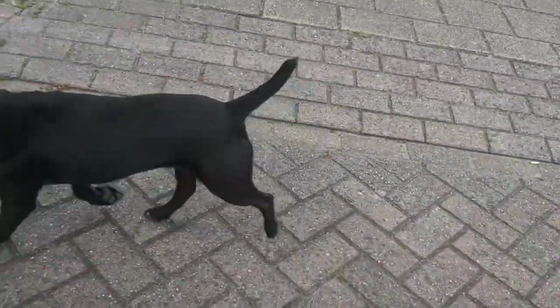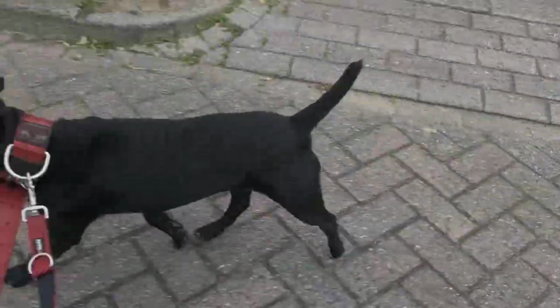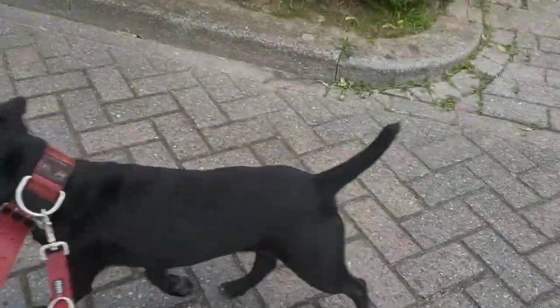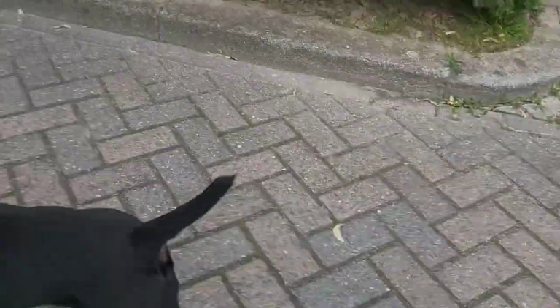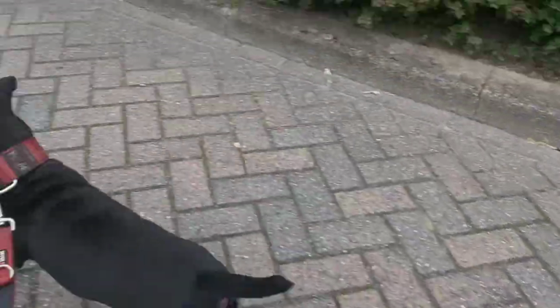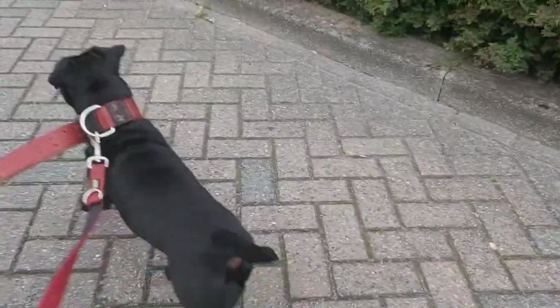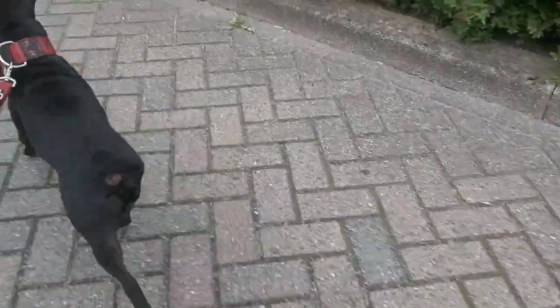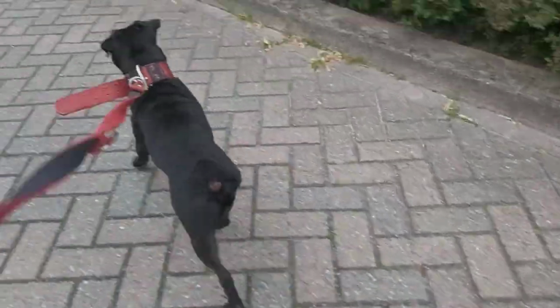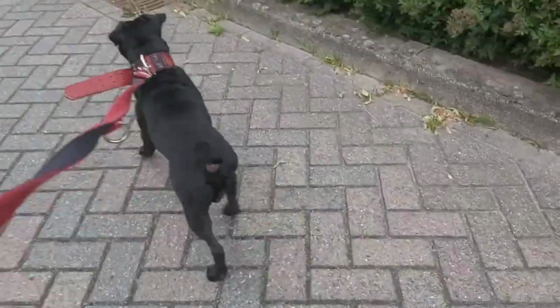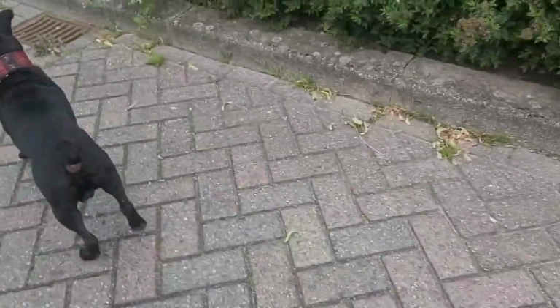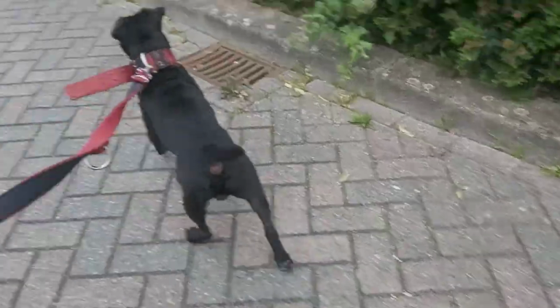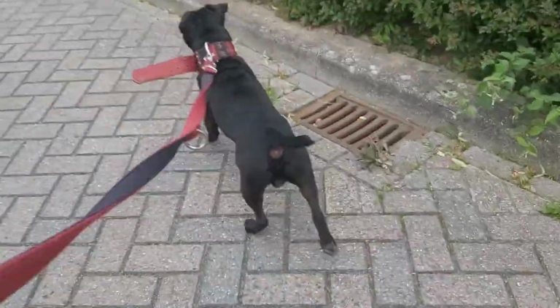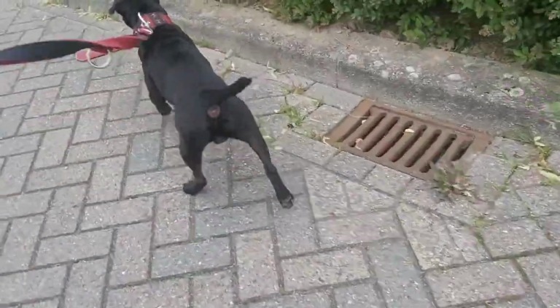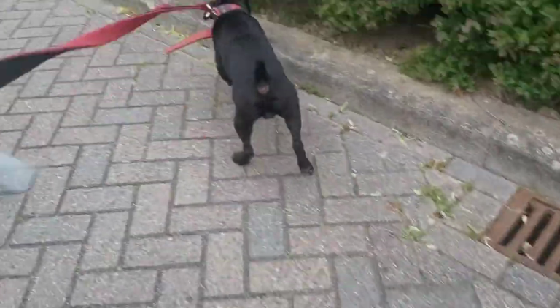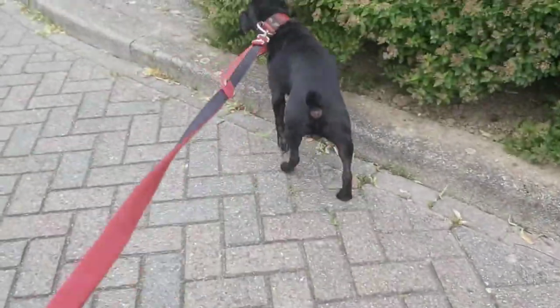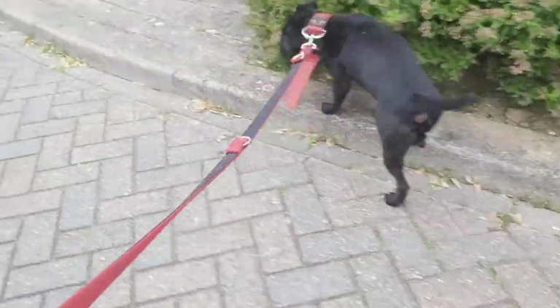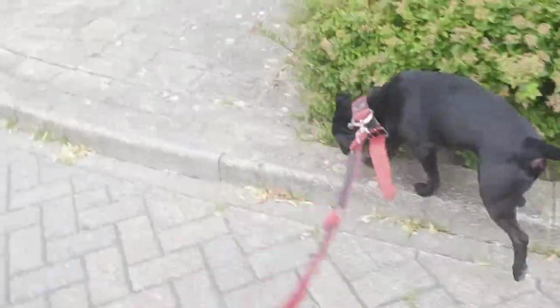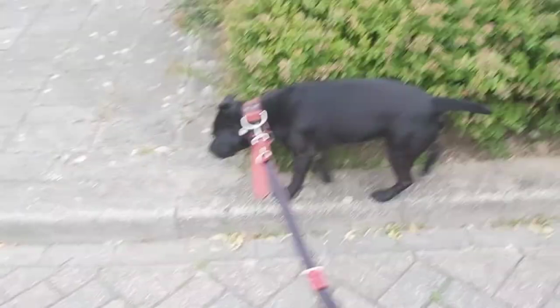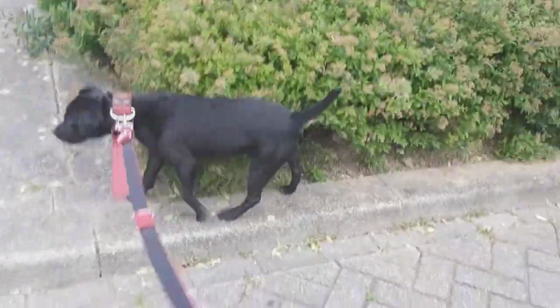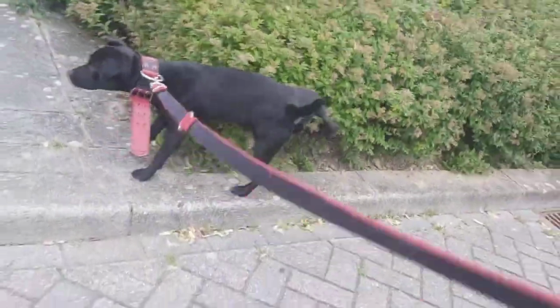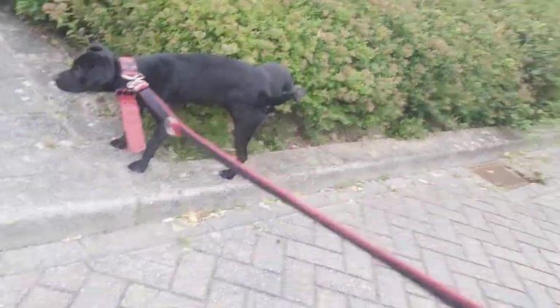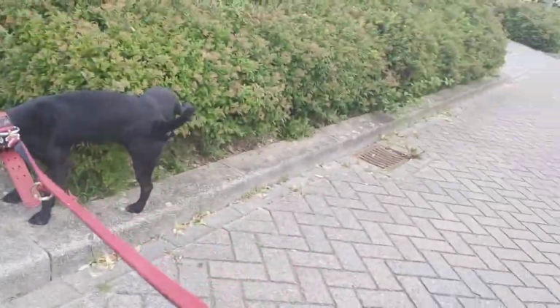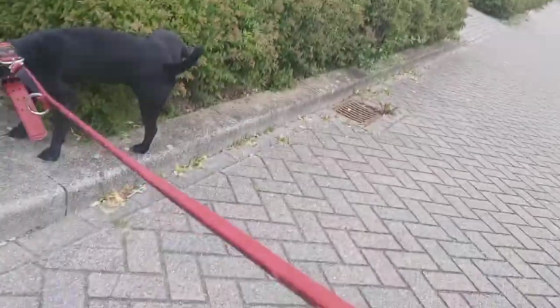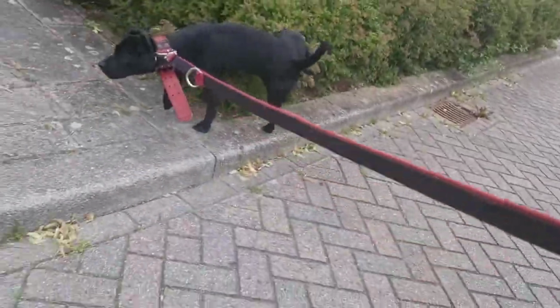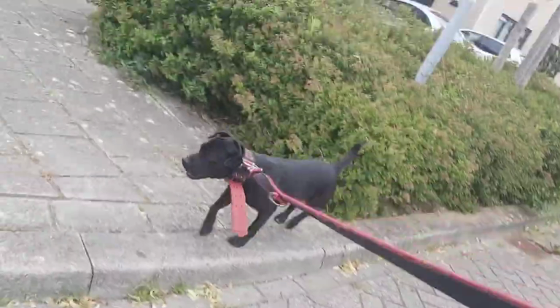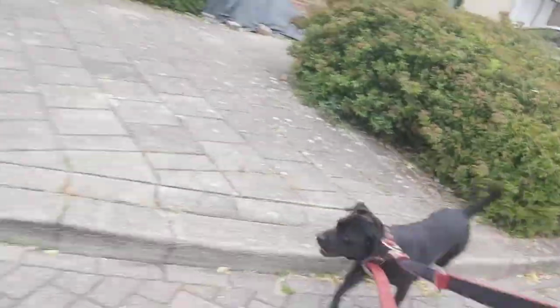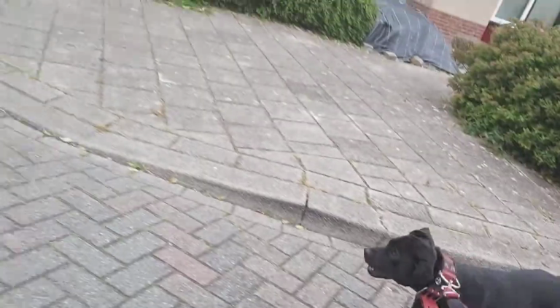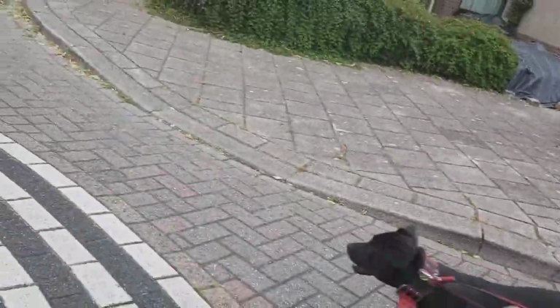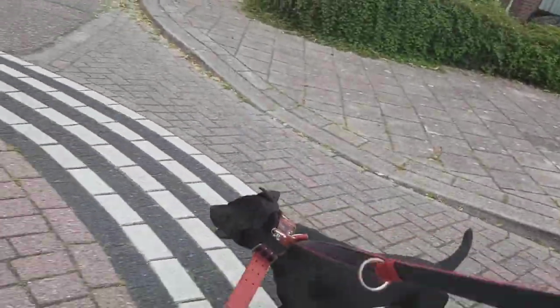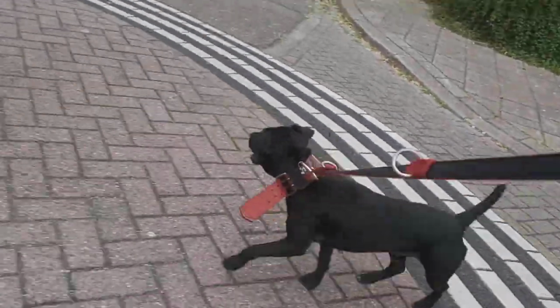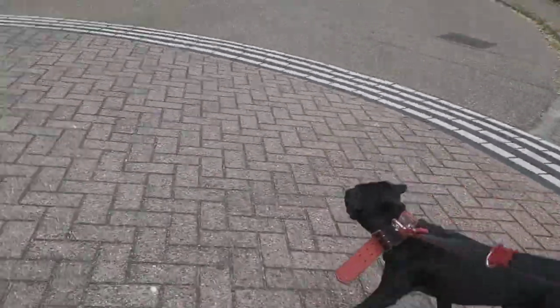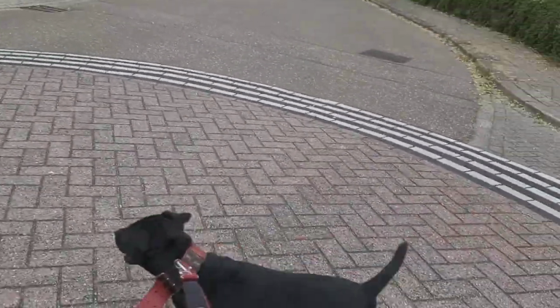The erect ears give the Ibizan hound a very active look and also a wary expression, which is a good thing in this case.